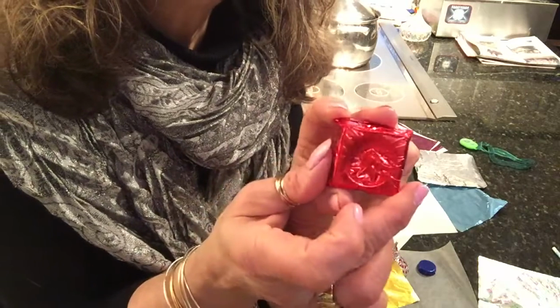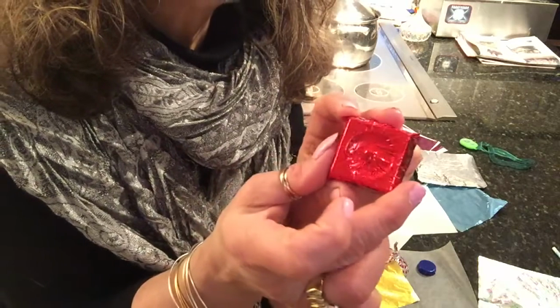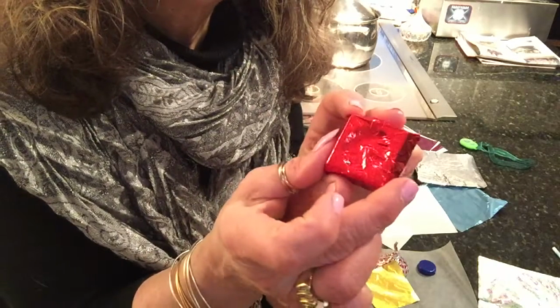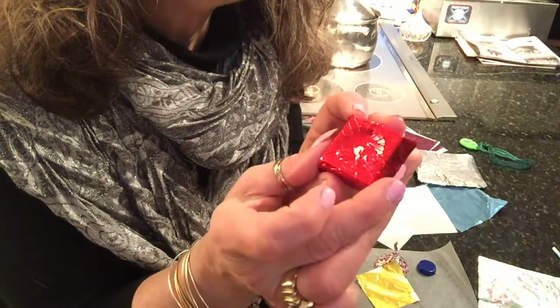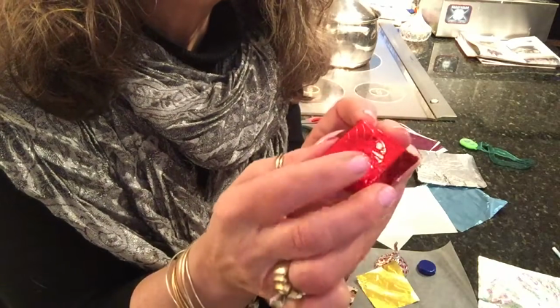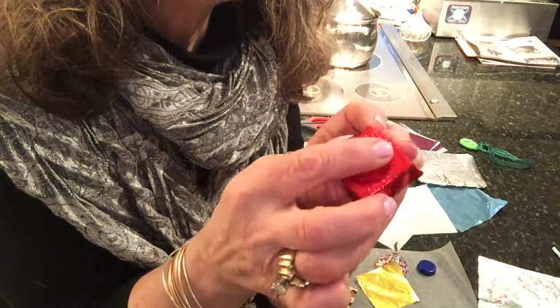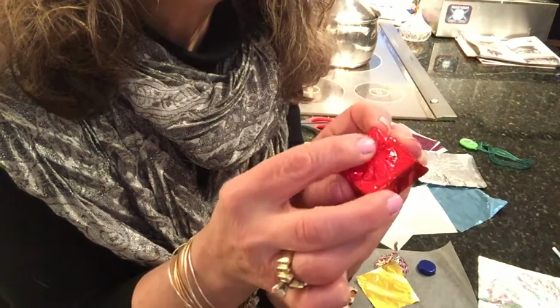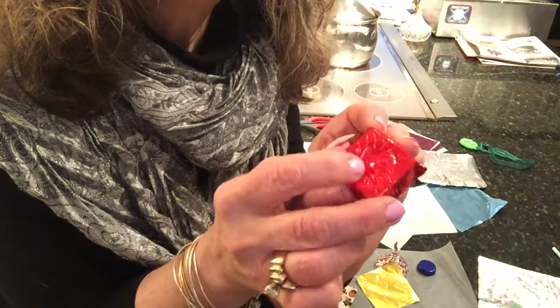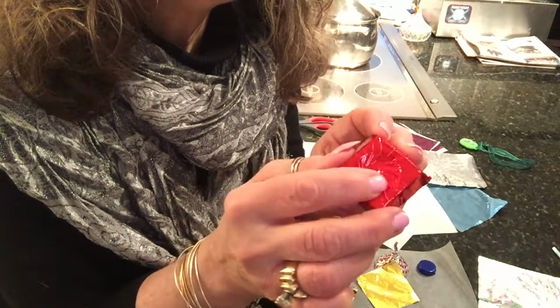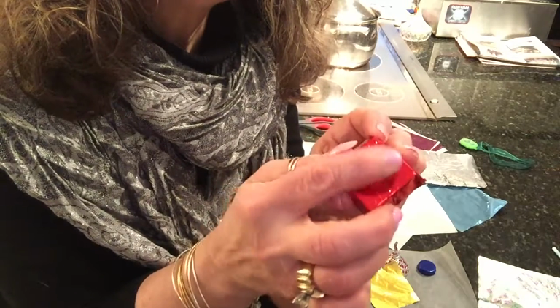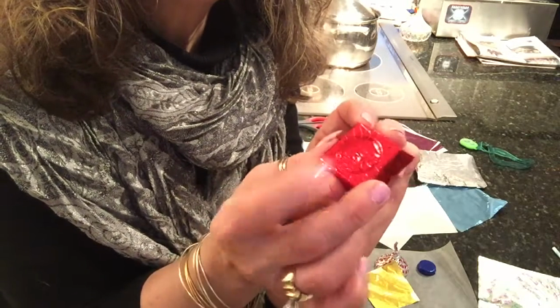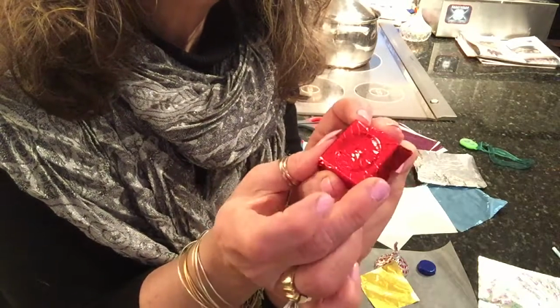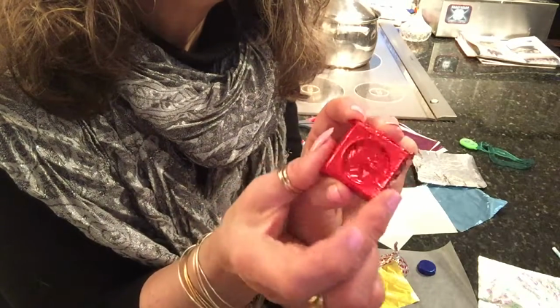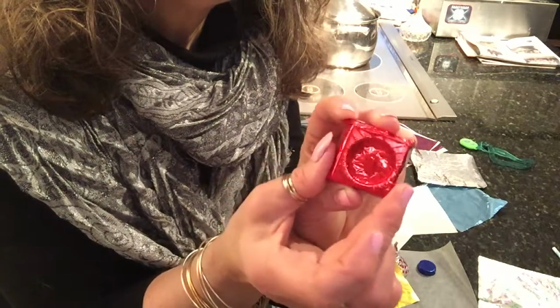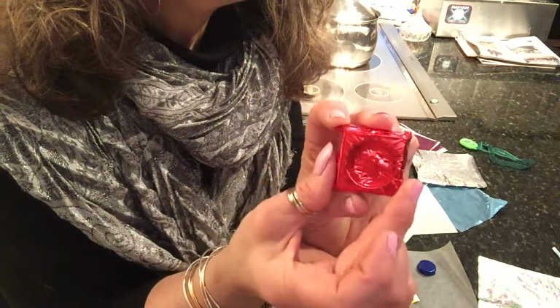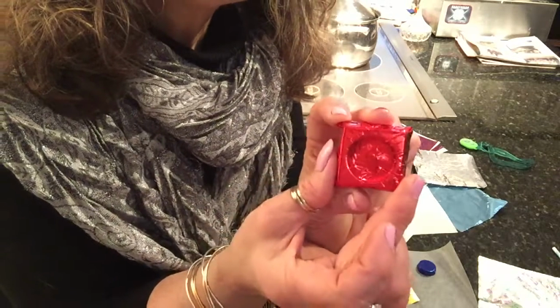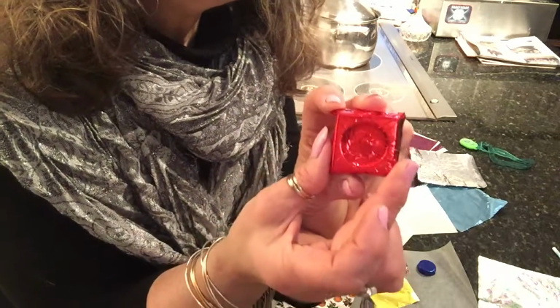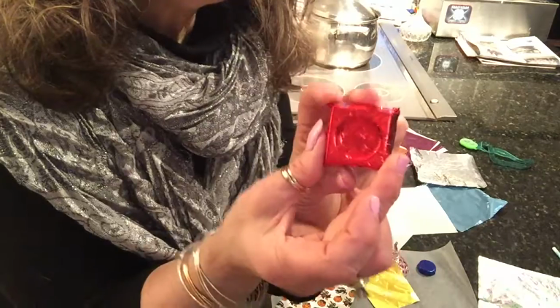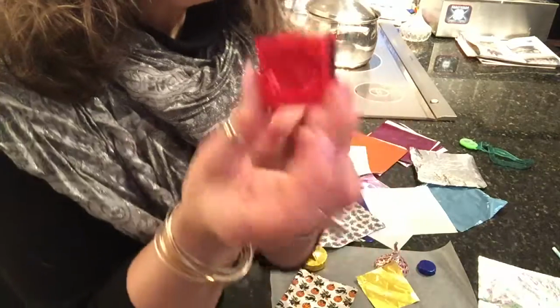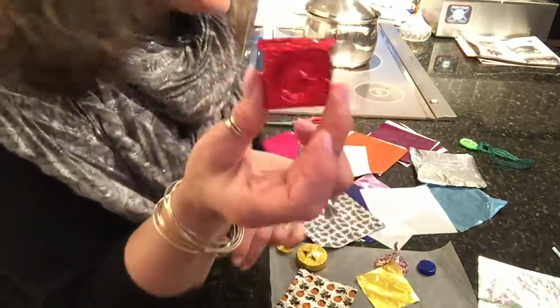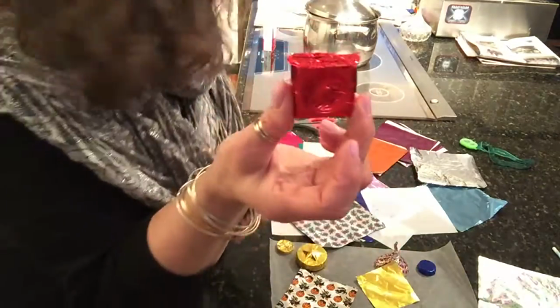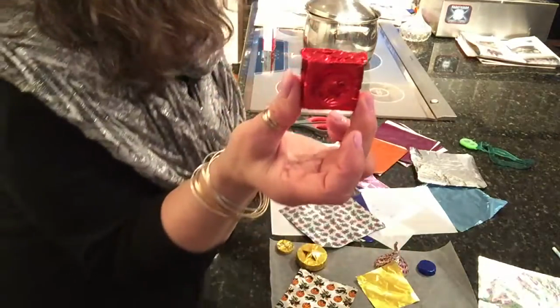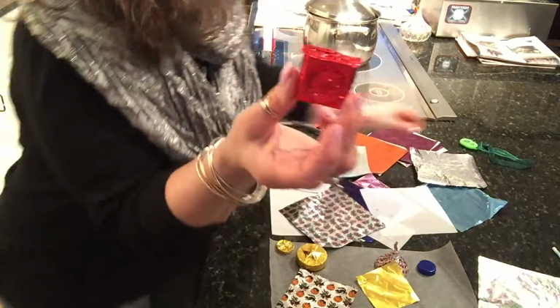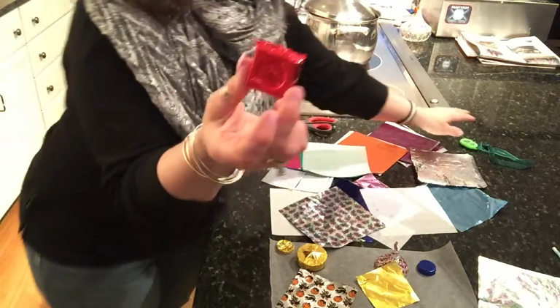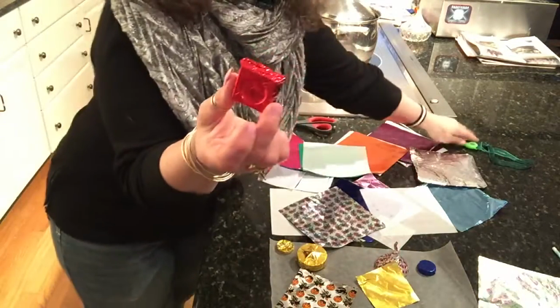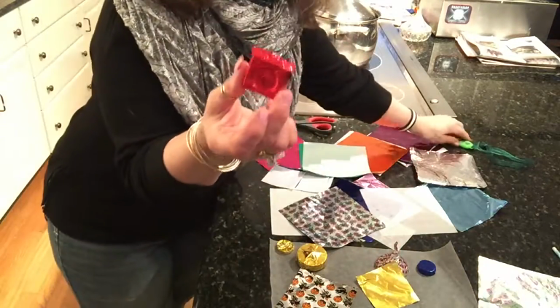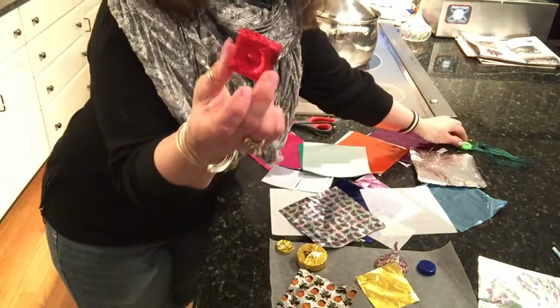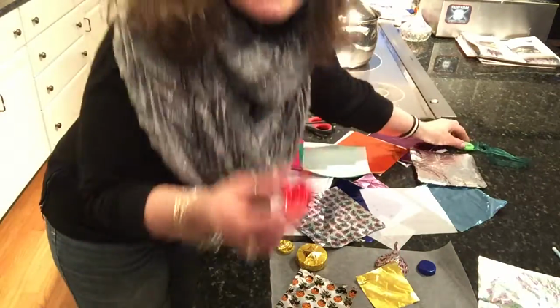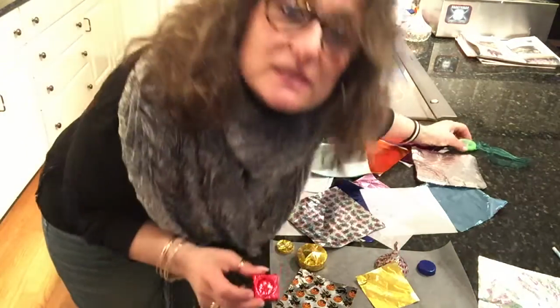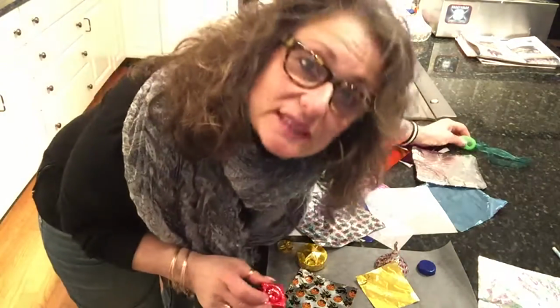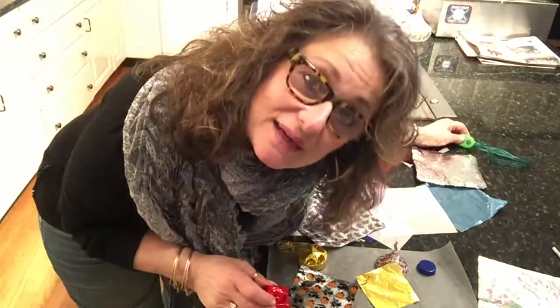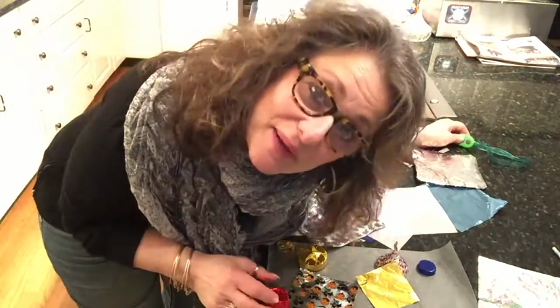See how that works? I hope that helps — happy wrapping and I'll see you again, bye!